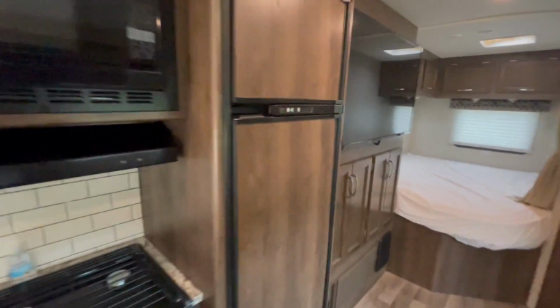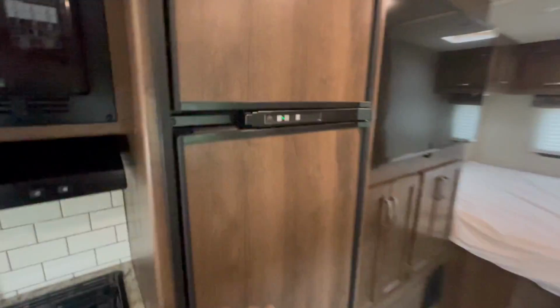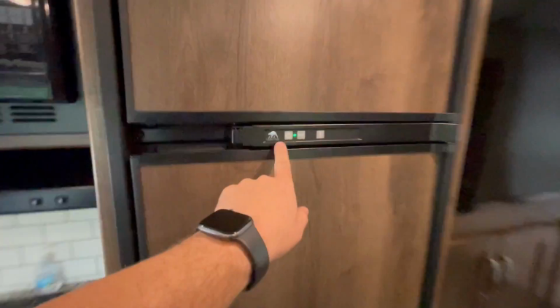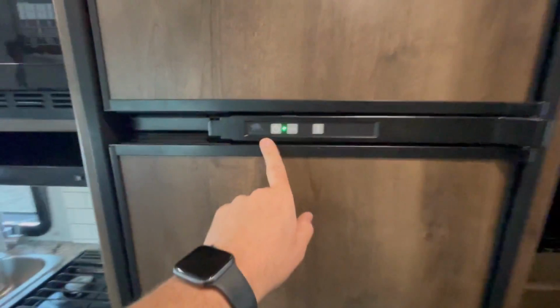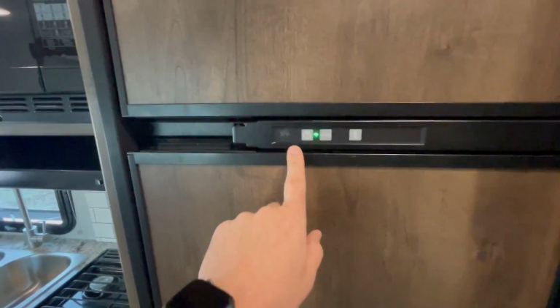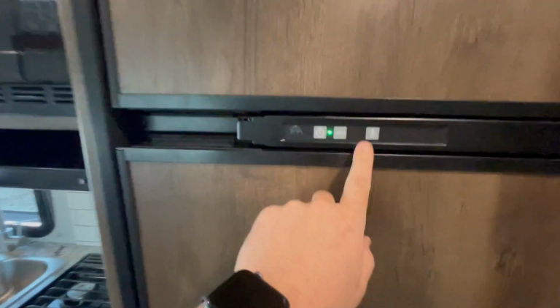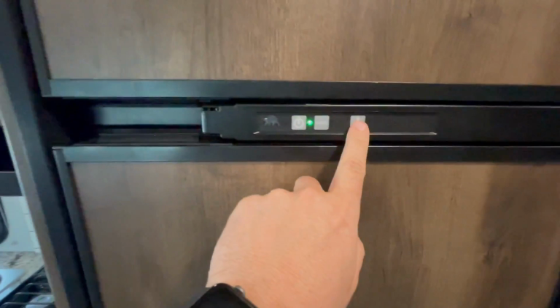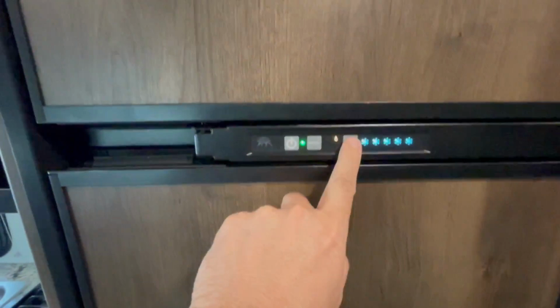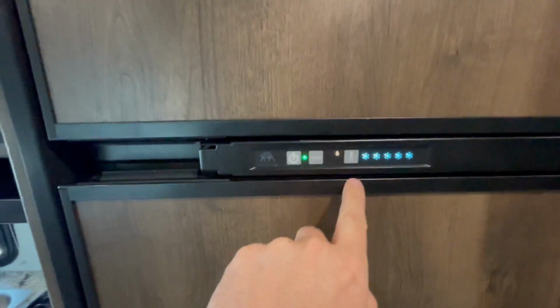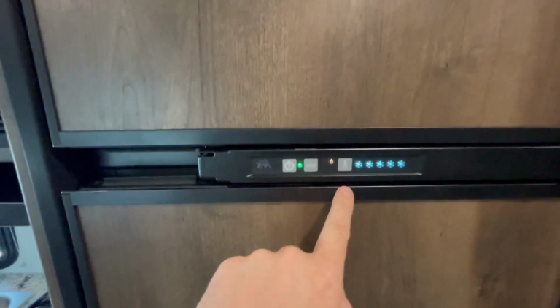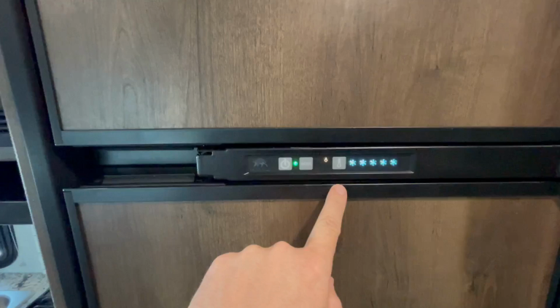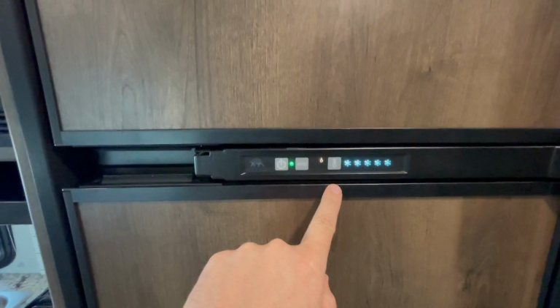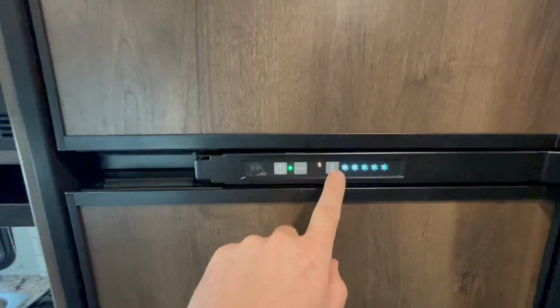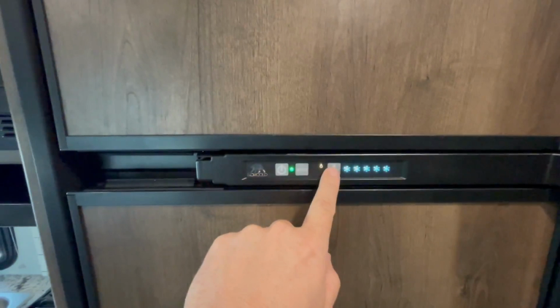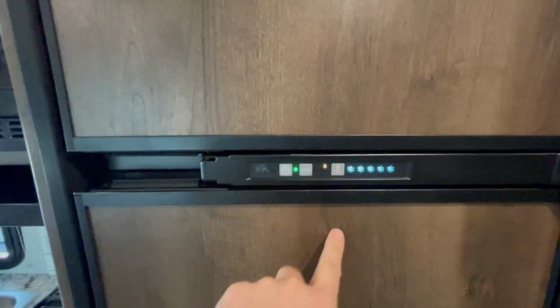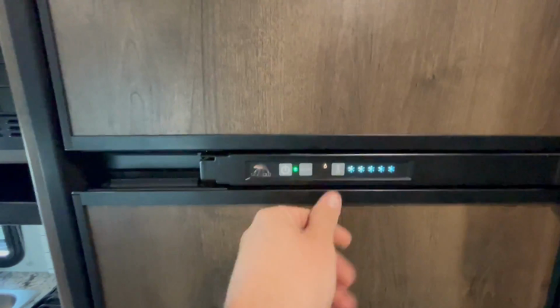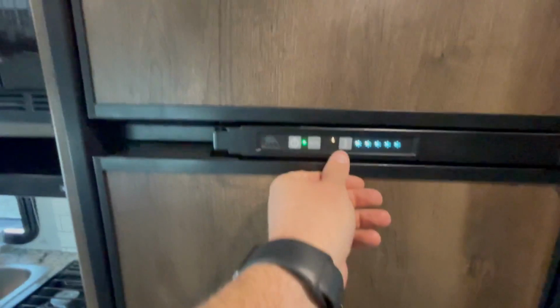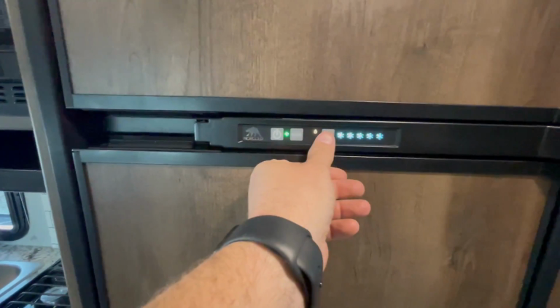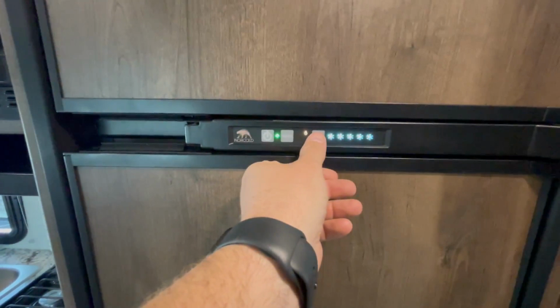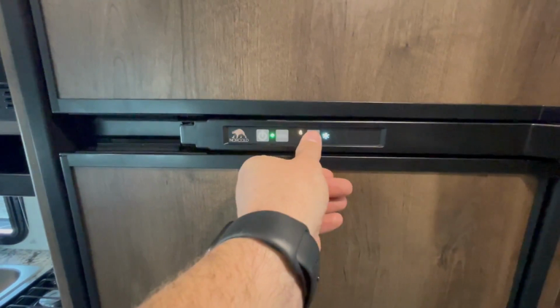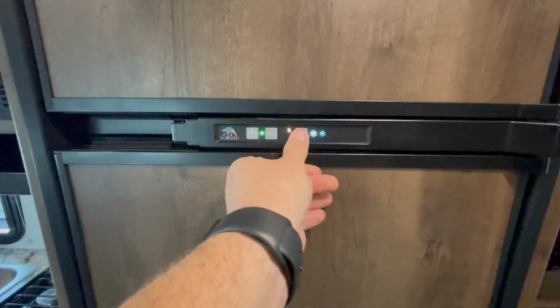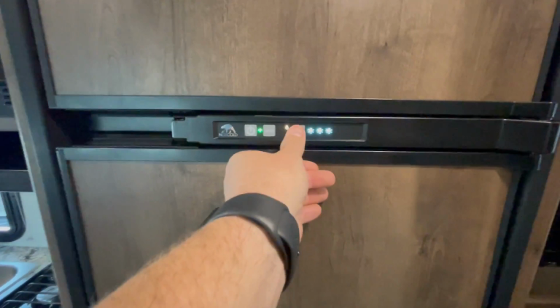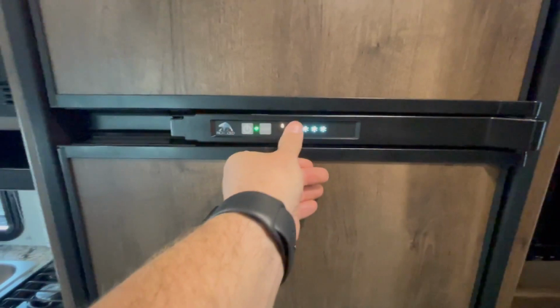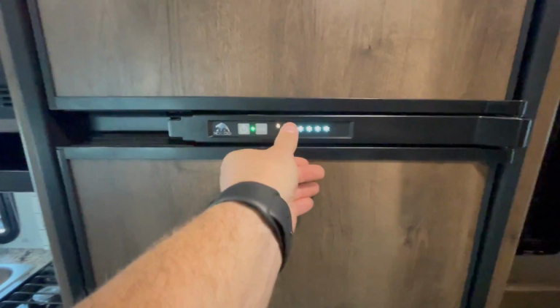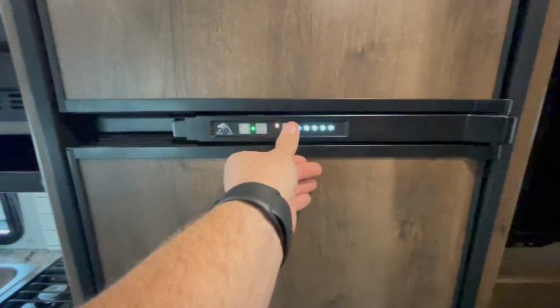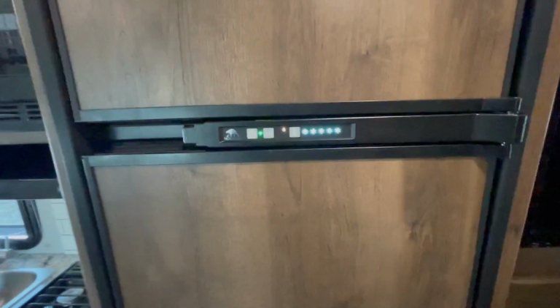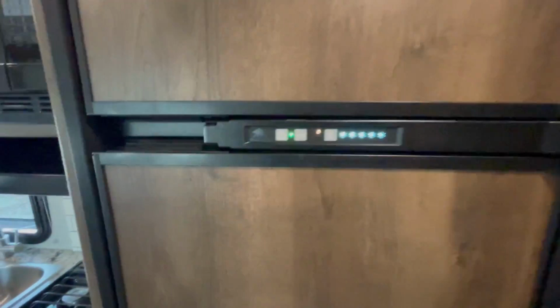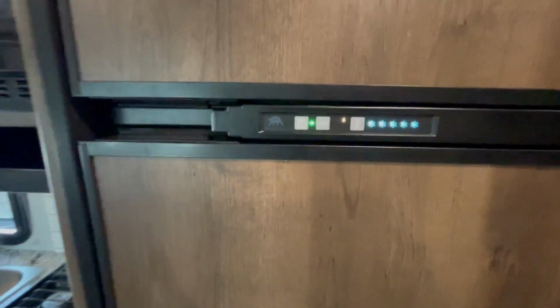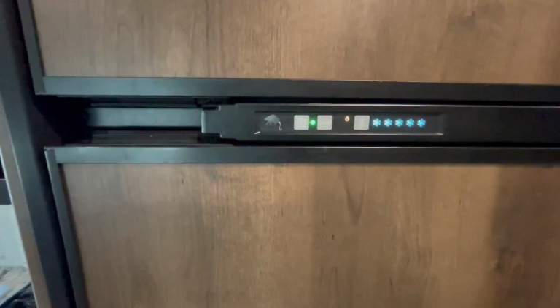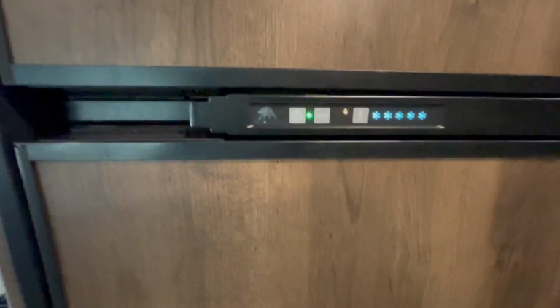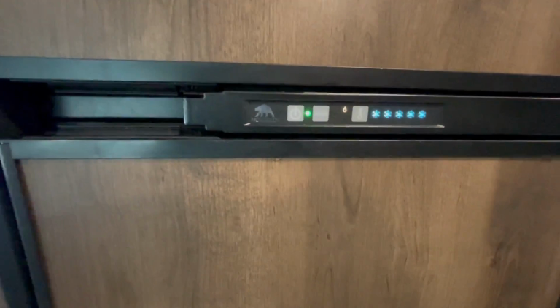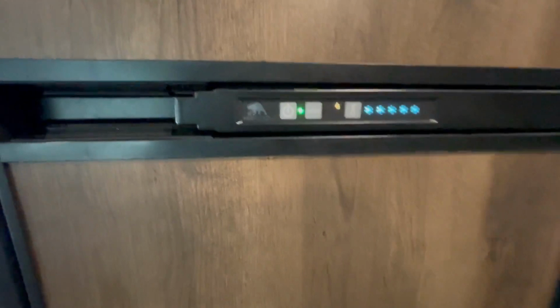Refrigerator — I have it on. You can set the temperature, five being the coldest, one being the warmest. That can obviously run off your battery and your propane.